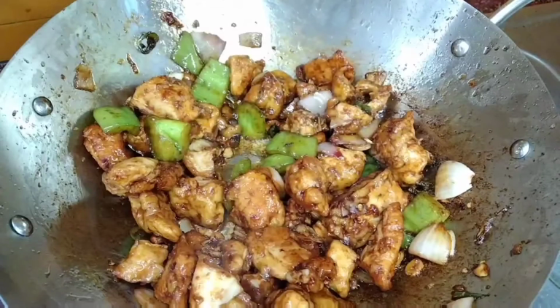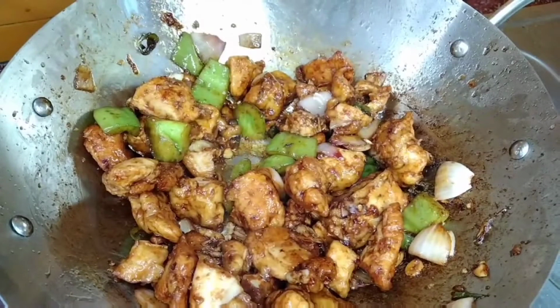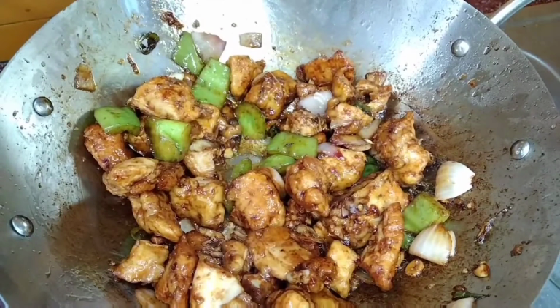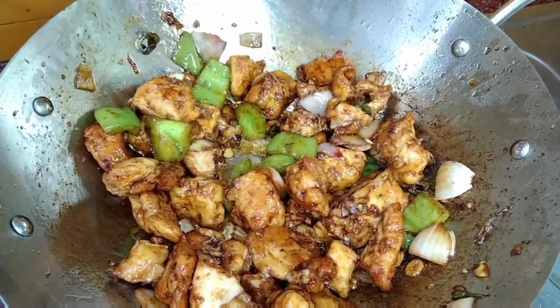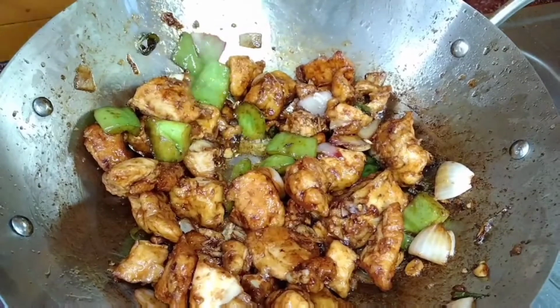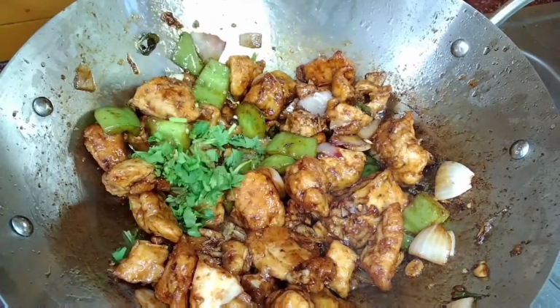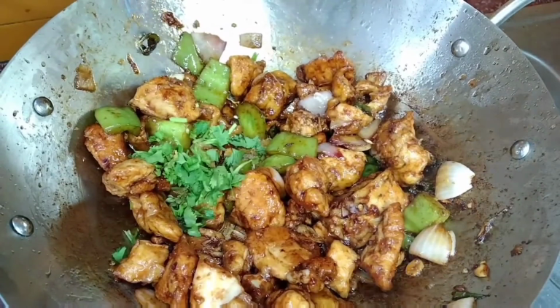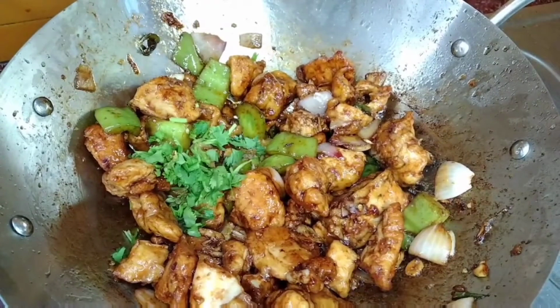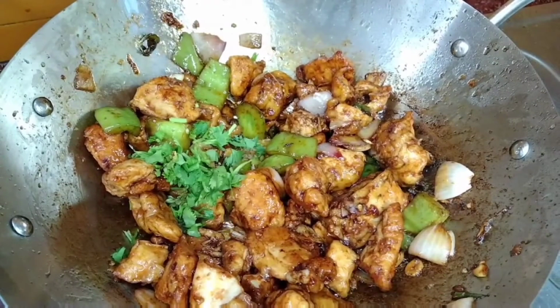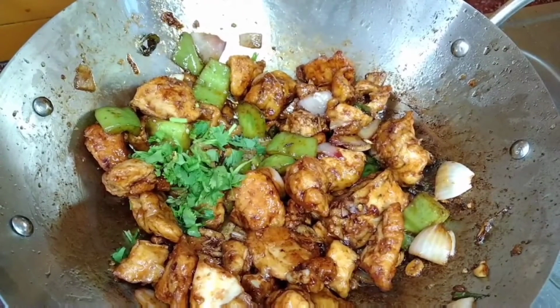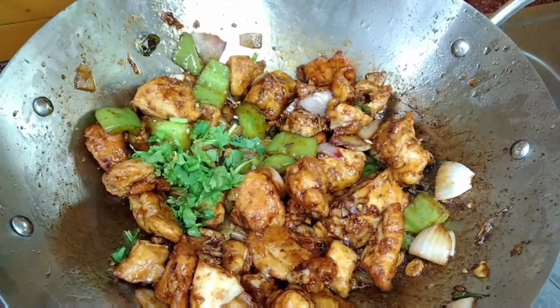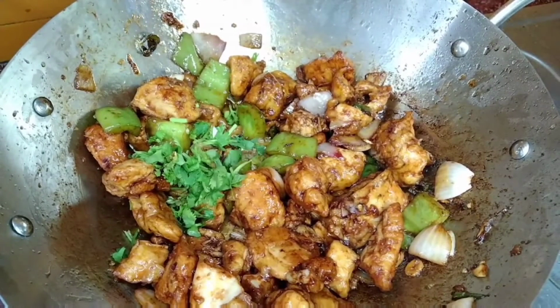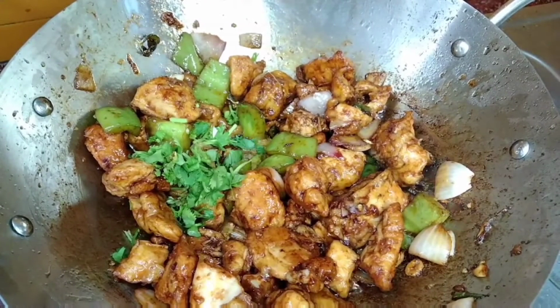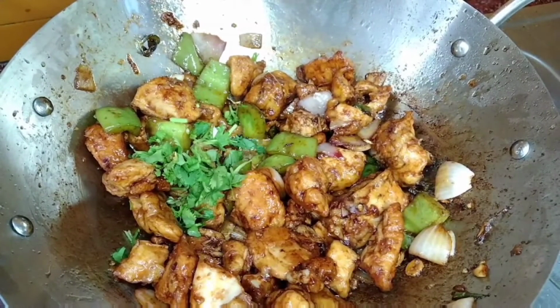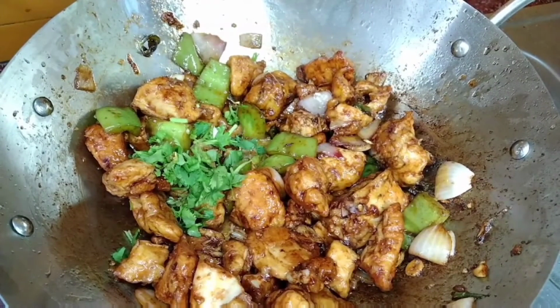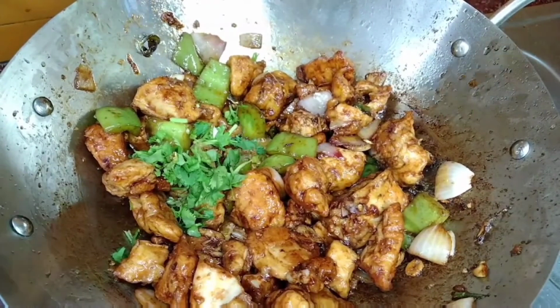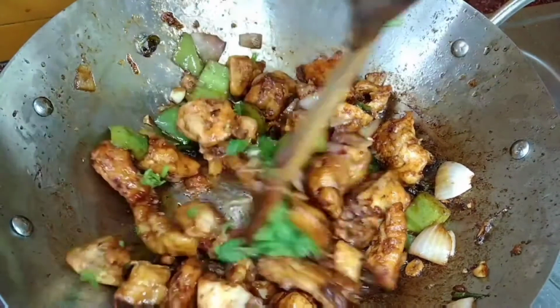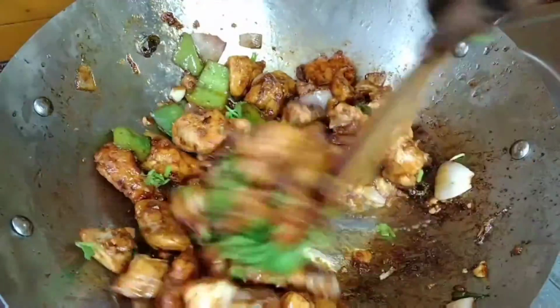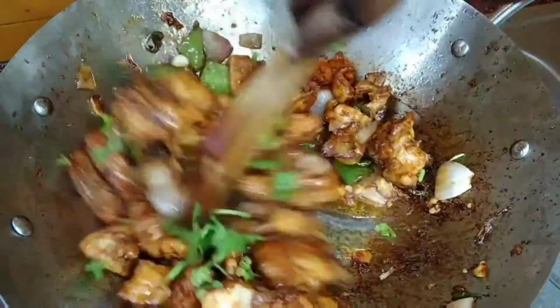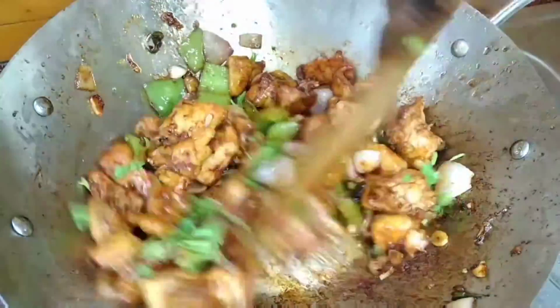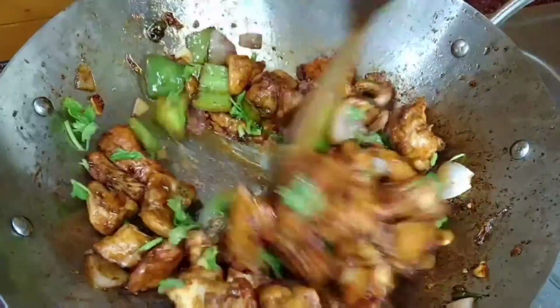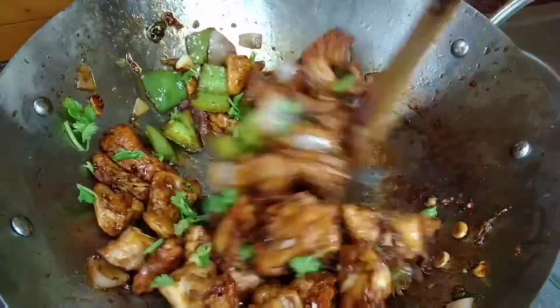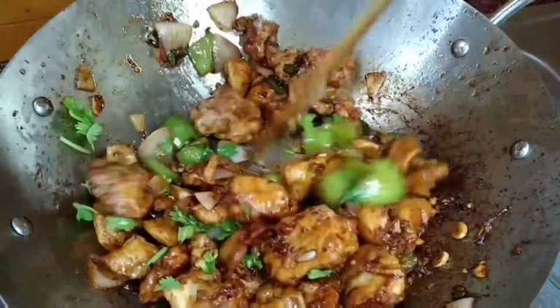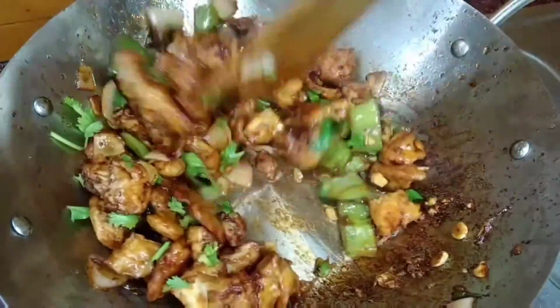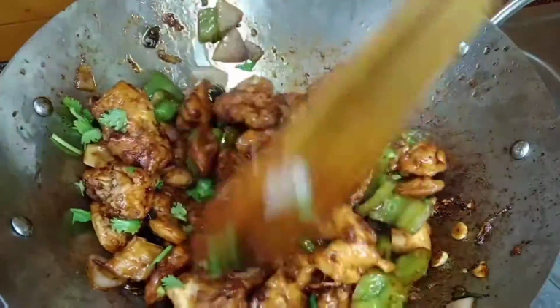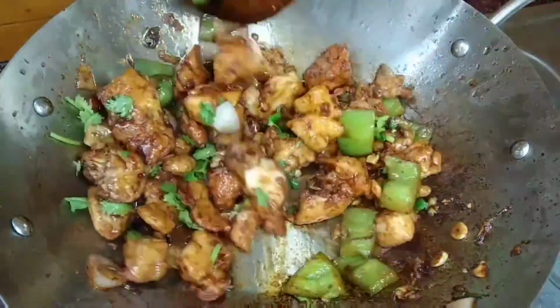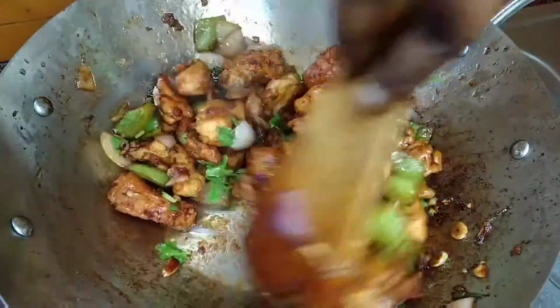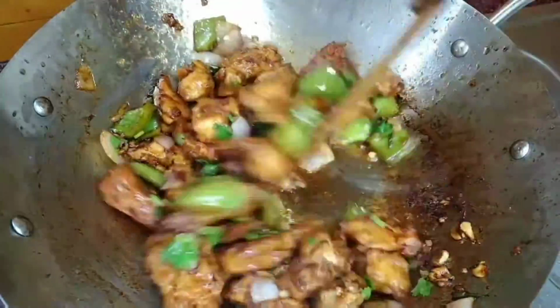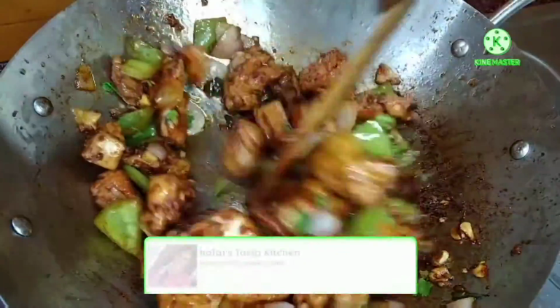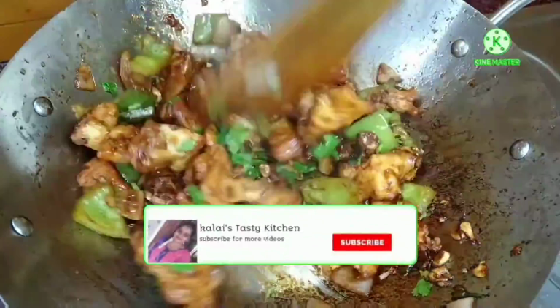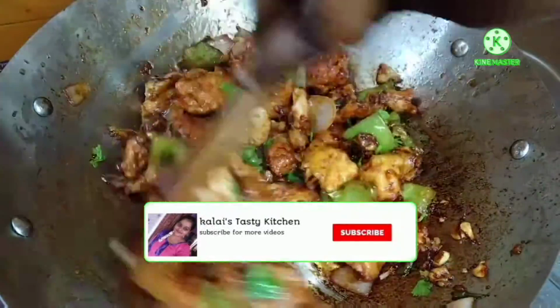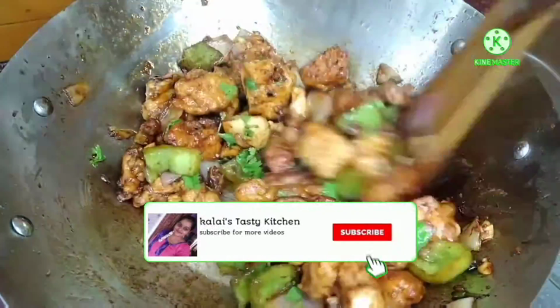I hope you enjoyed this simple and super nice chicken manchurian recipe. If you want to try it, let us know in the comment box and subscribe to our channel. Thanks for watching!